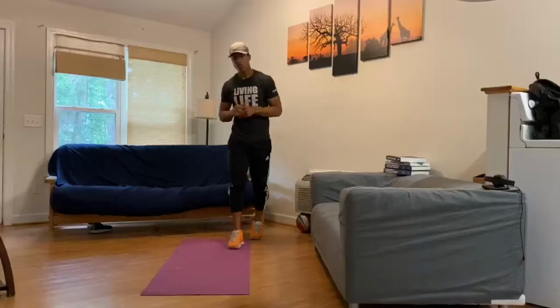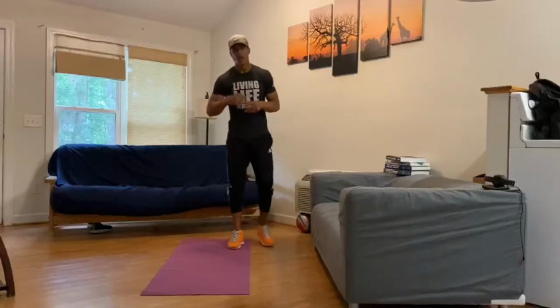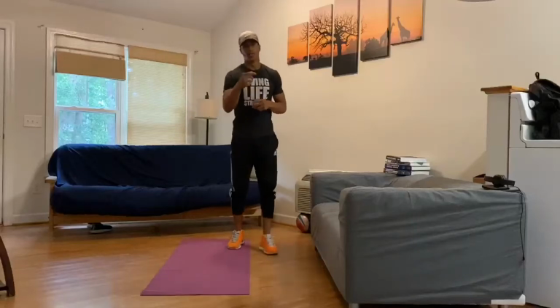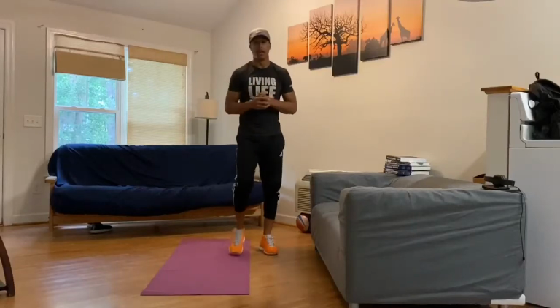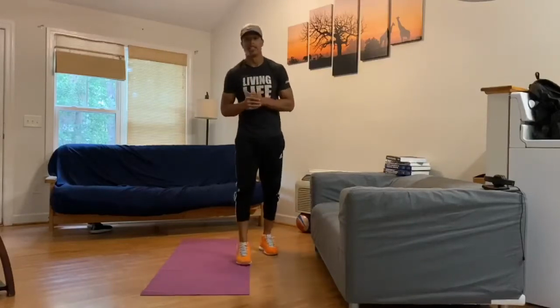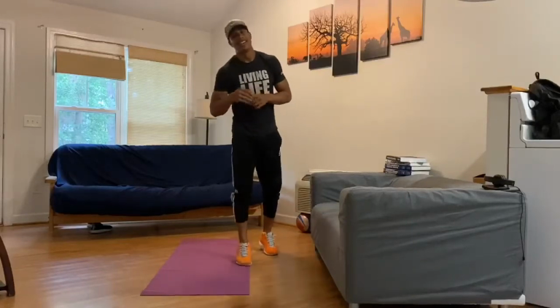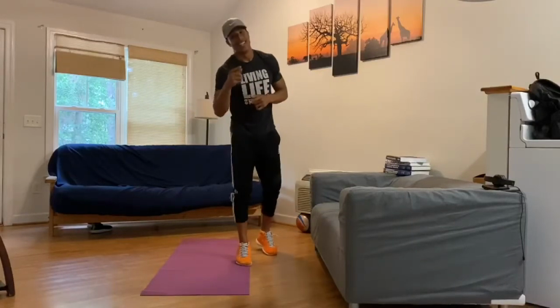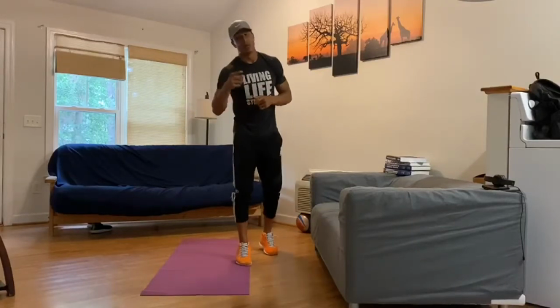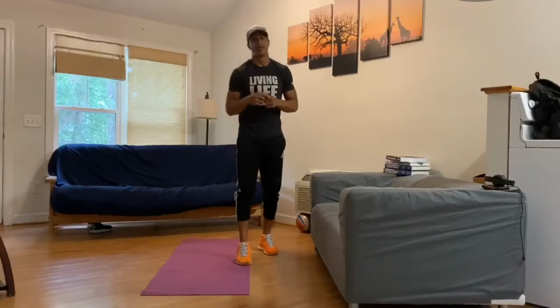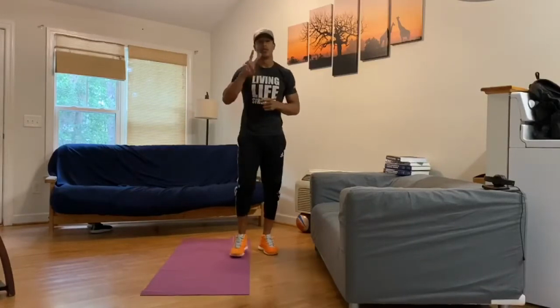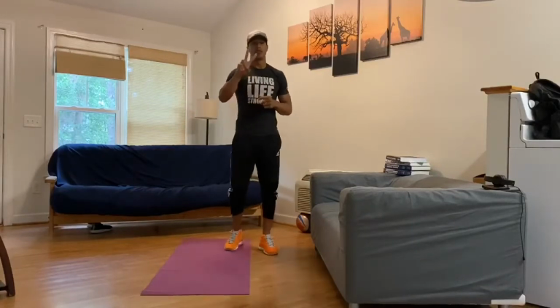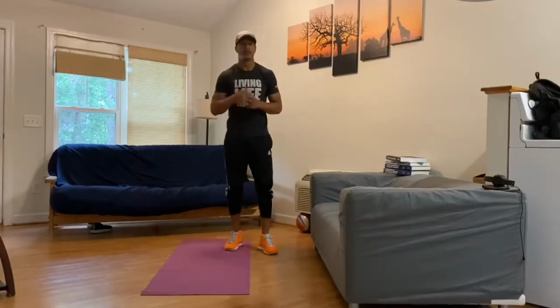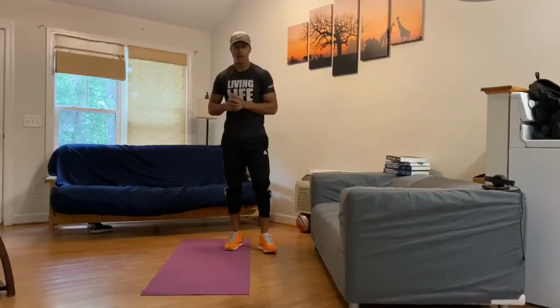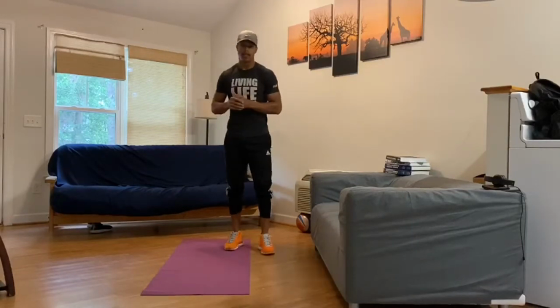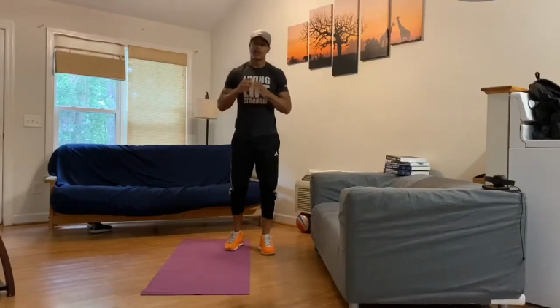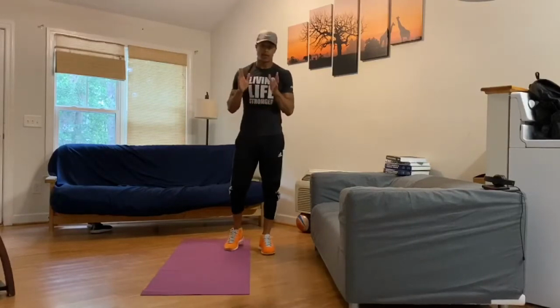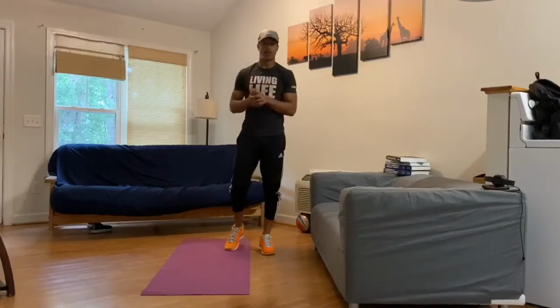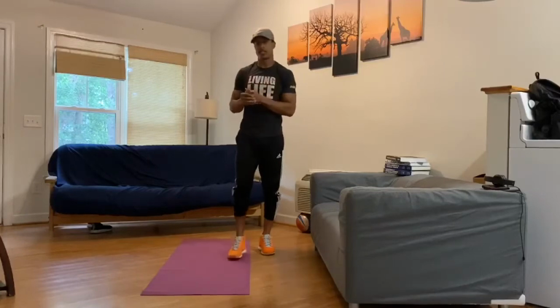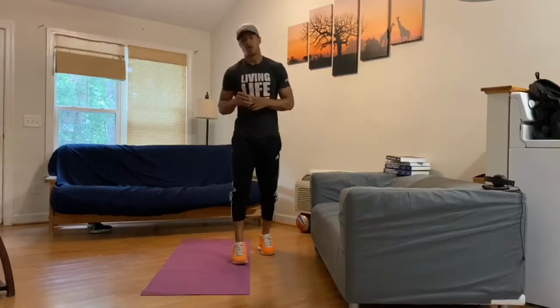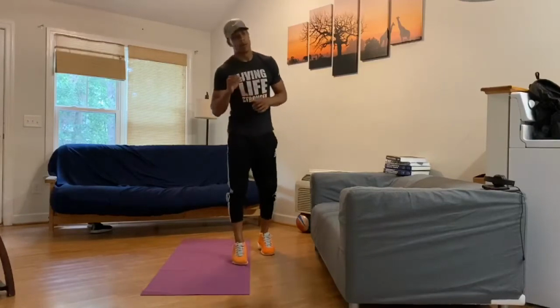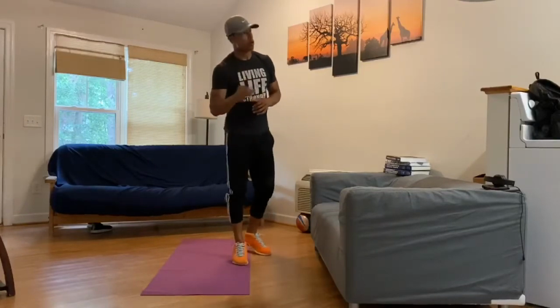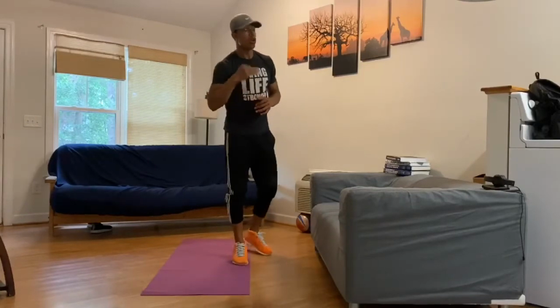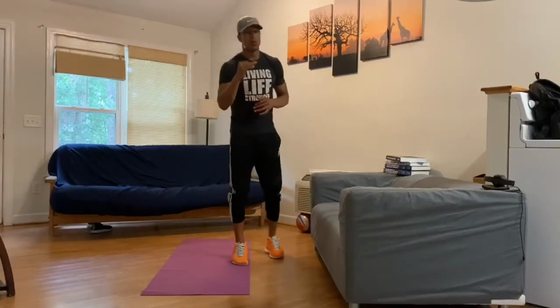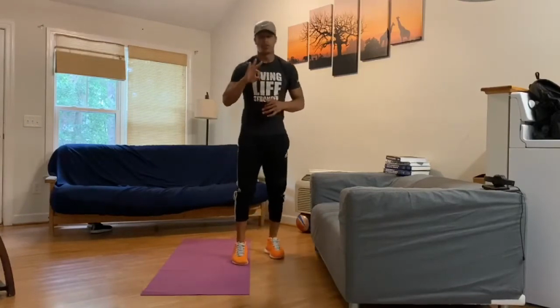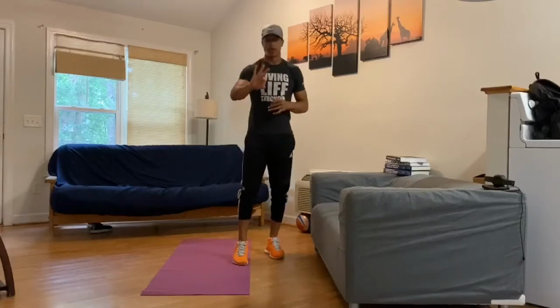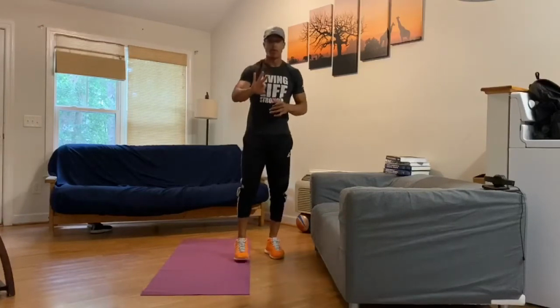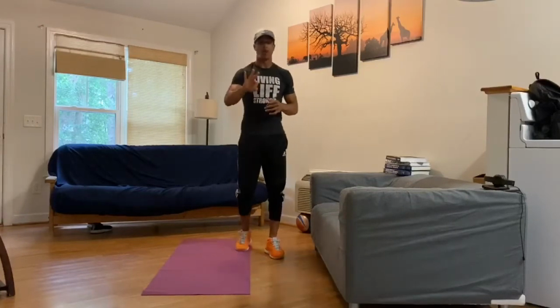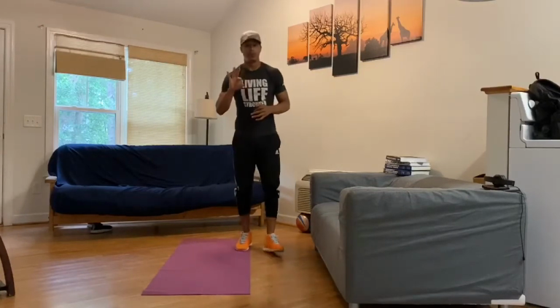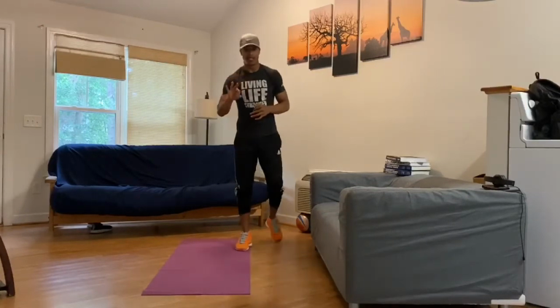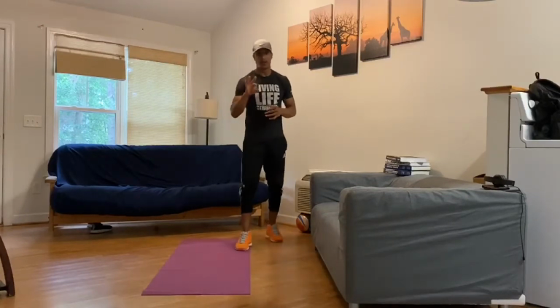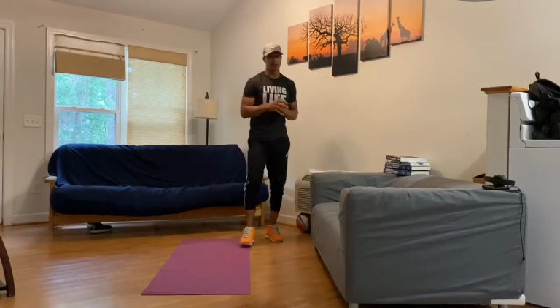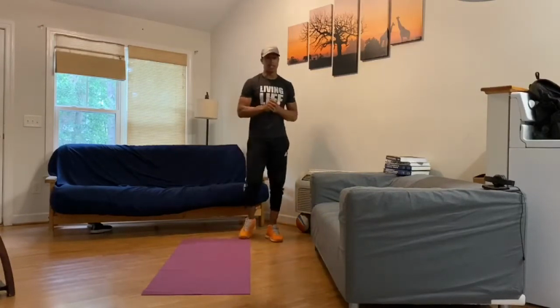What's up guys? Today's workout is a two circuit format — two different circuits. We're going to be rolling through those for about three rounds apiece.